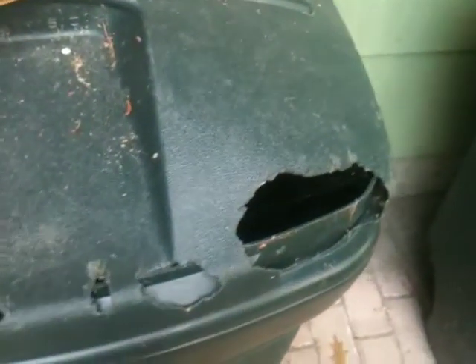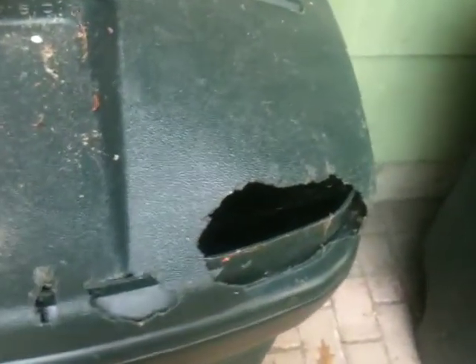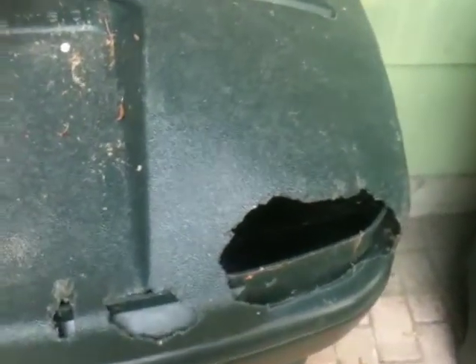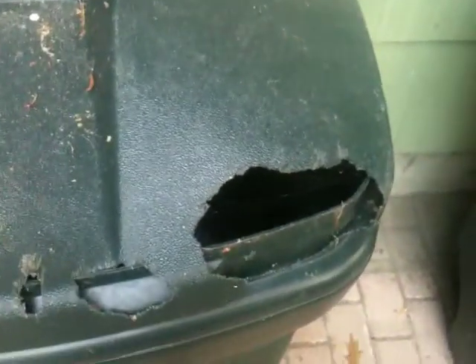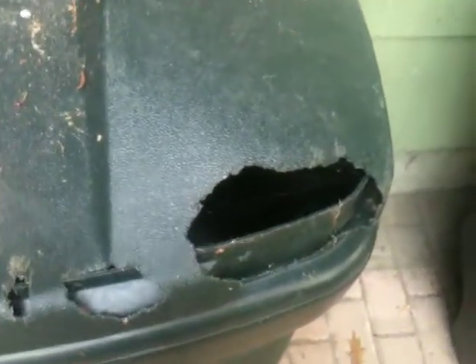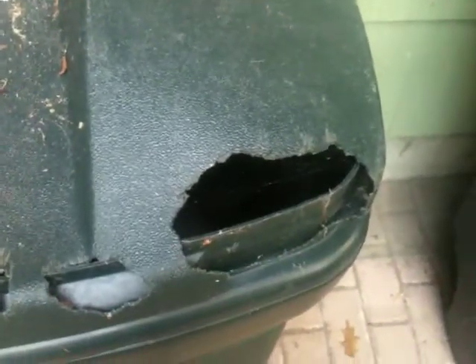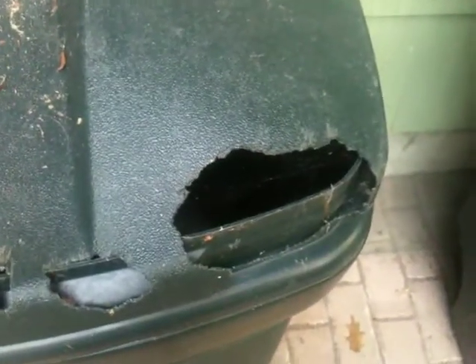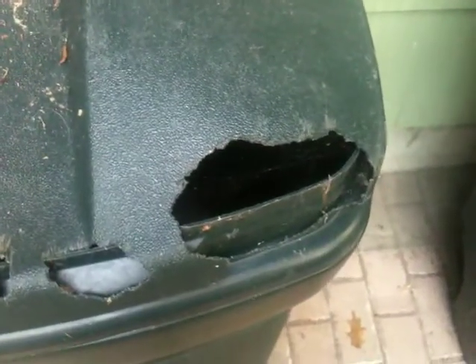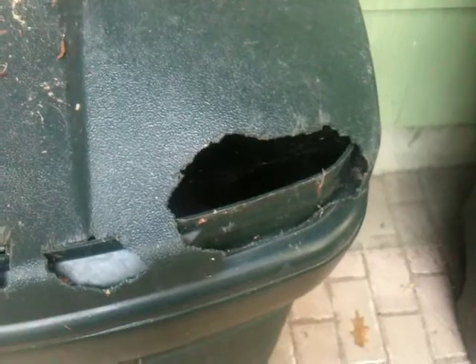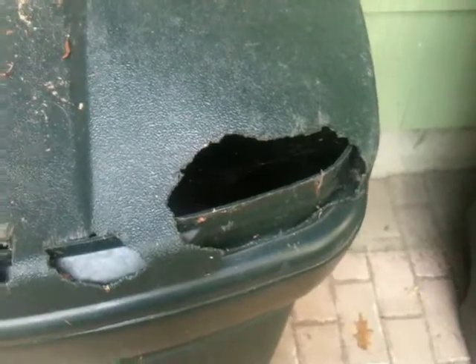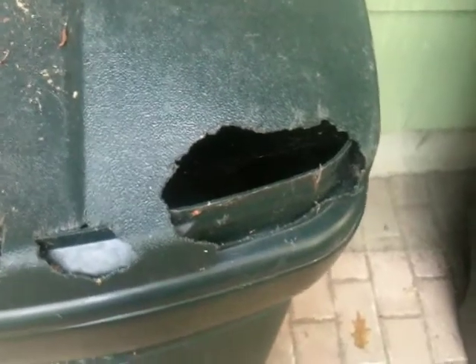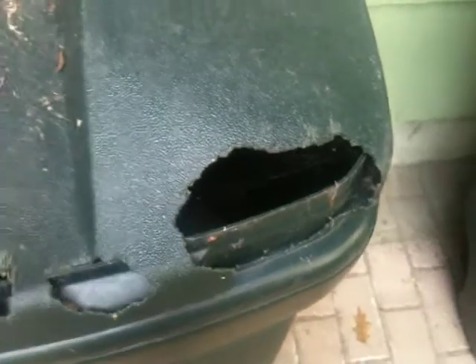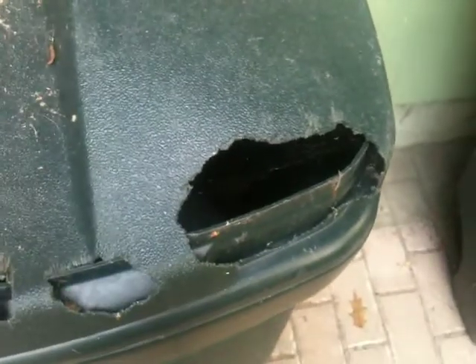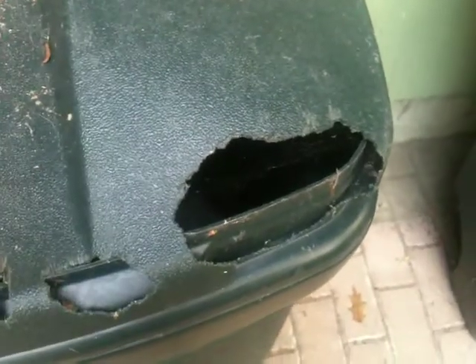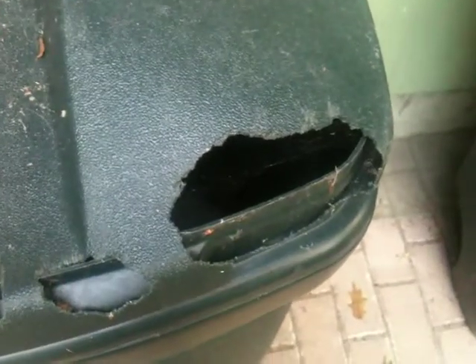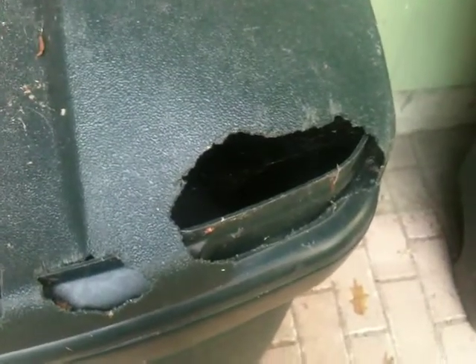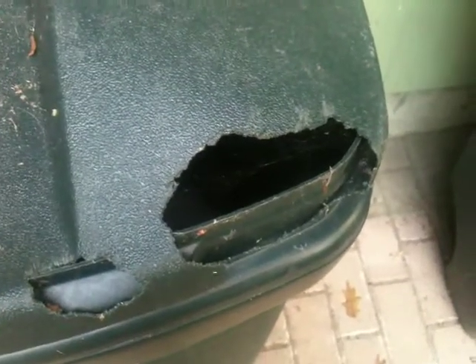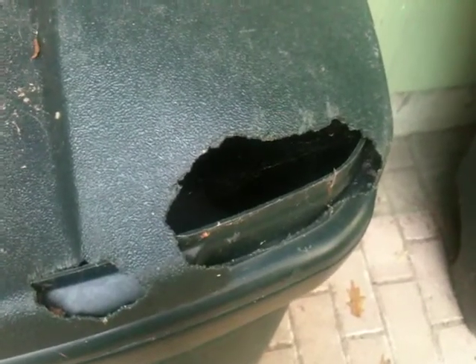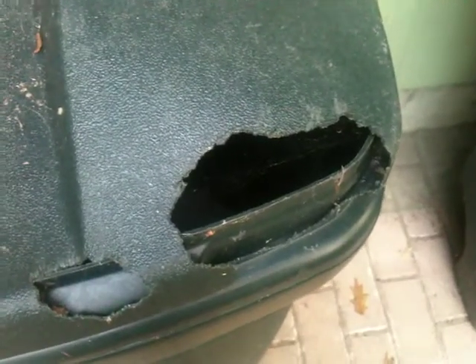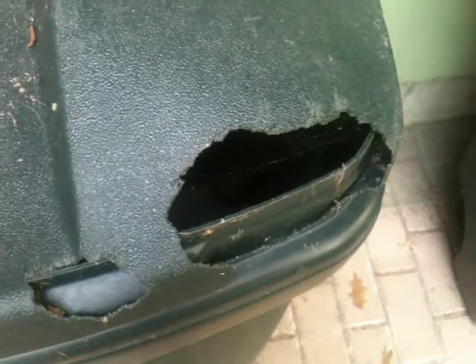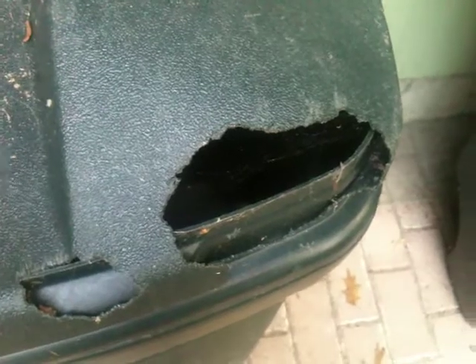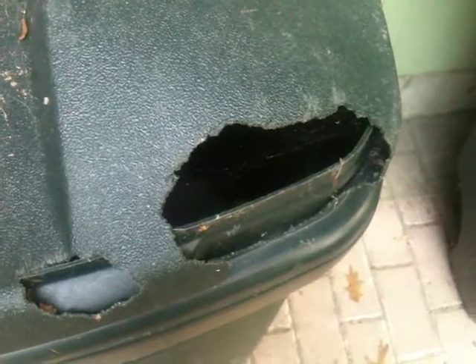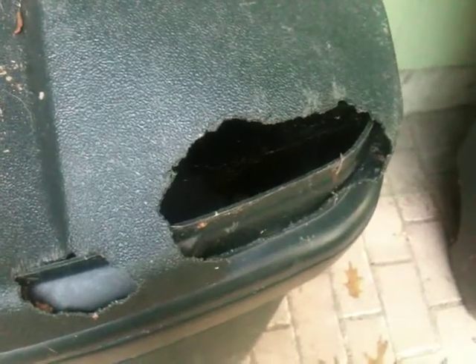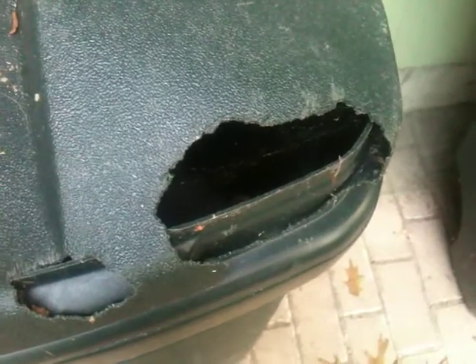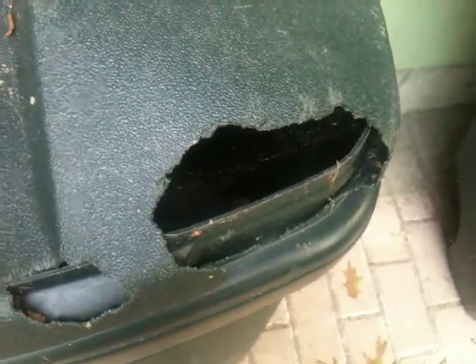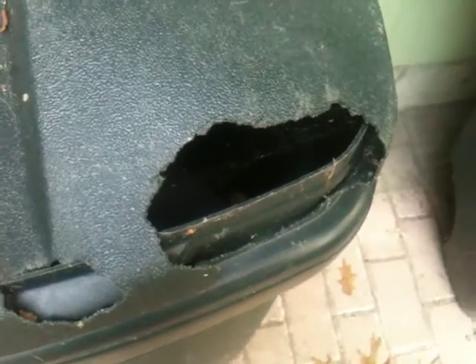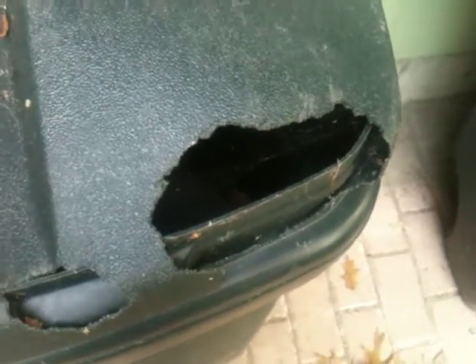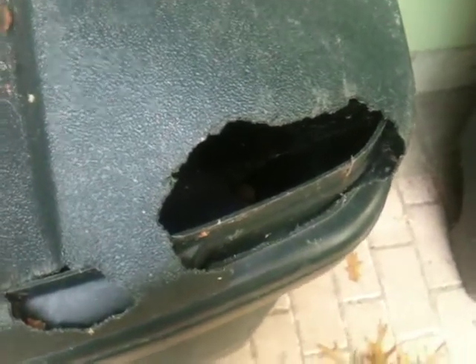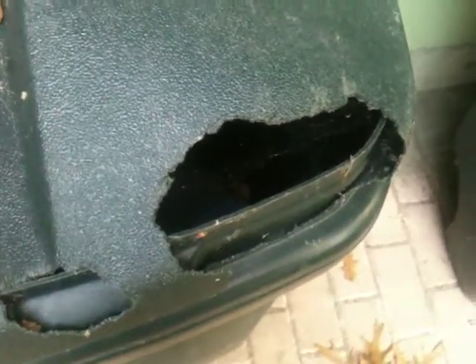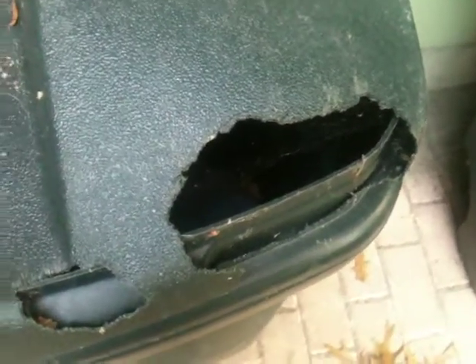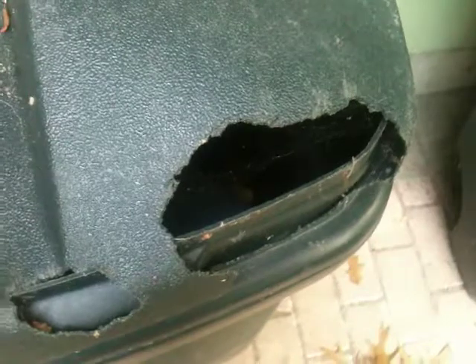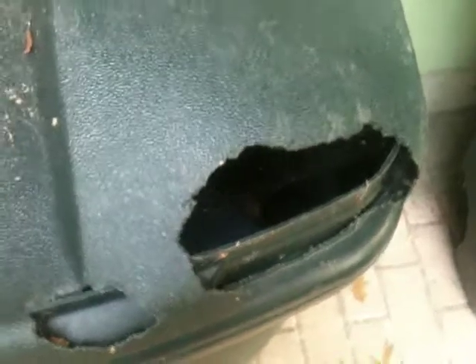And this is what the grumpy growler has been using to put bird seed in lately. The problem with that is that every rodent in the neighborhood knows that it's in there, so they come around — and look what they did to it. Chewed it right up, got at the bird seed, made a big mess.